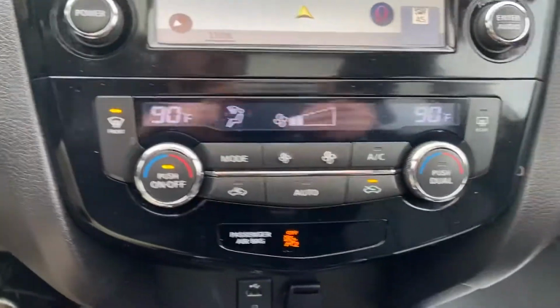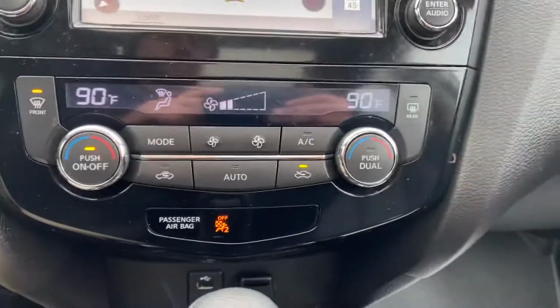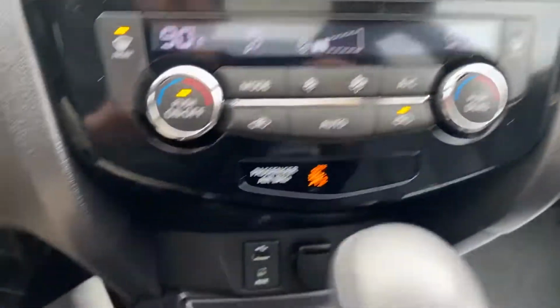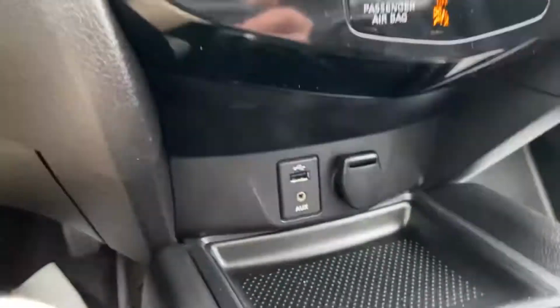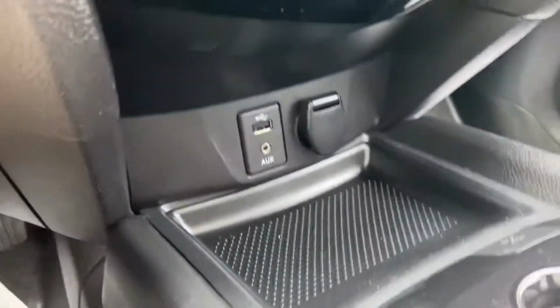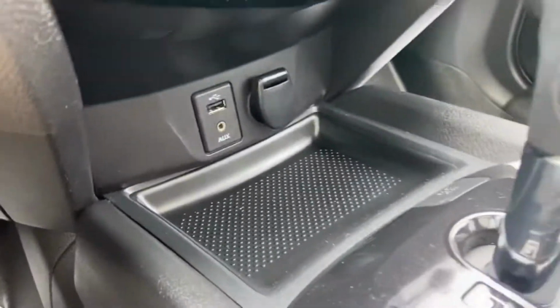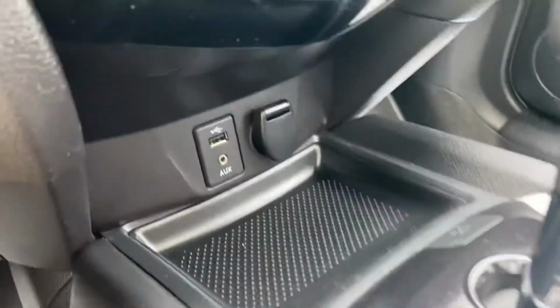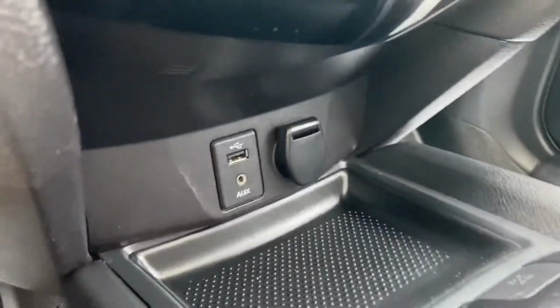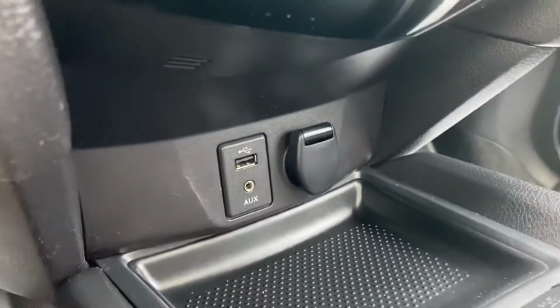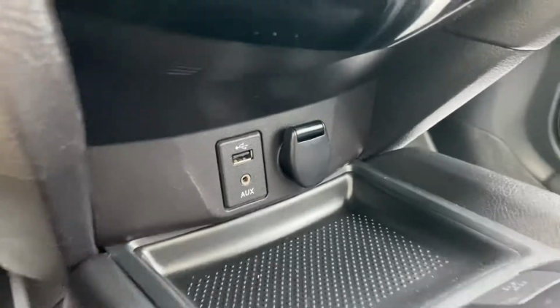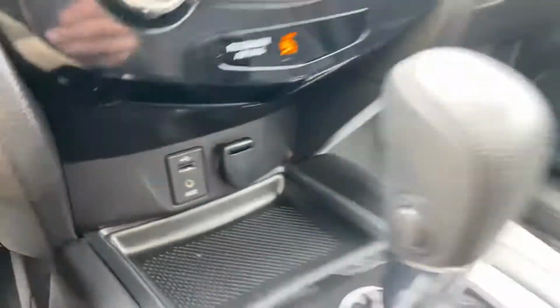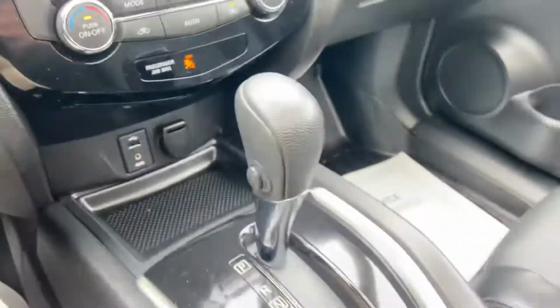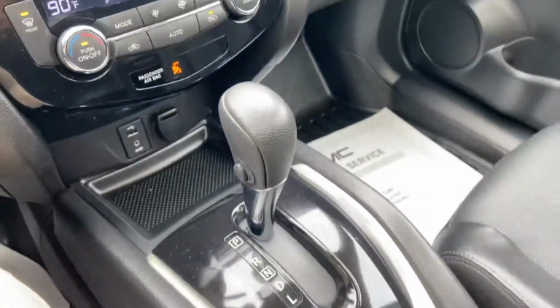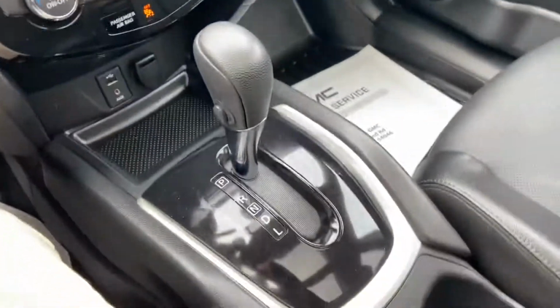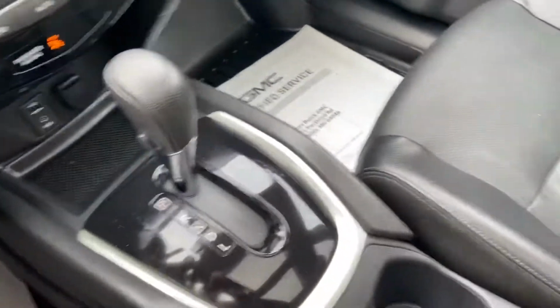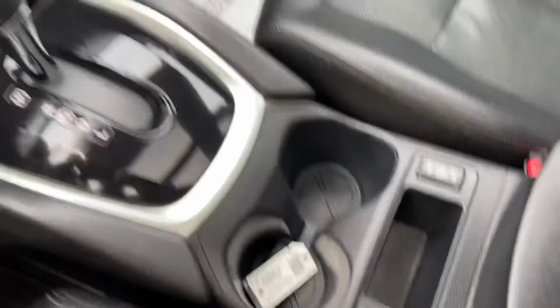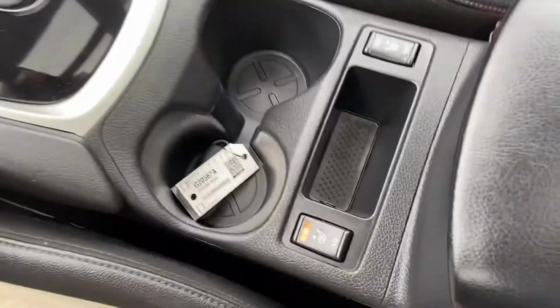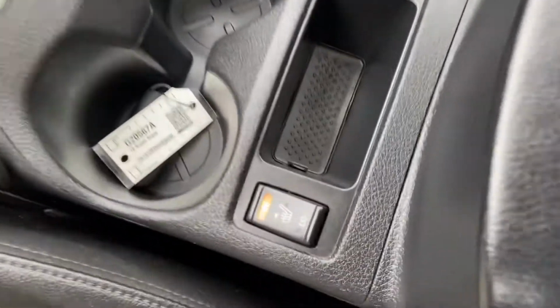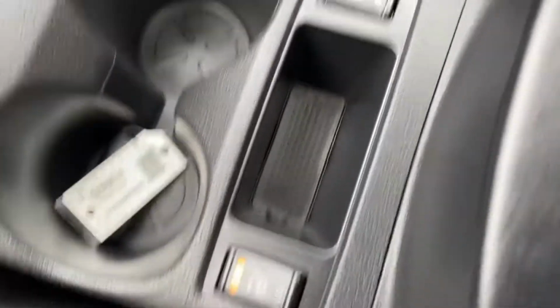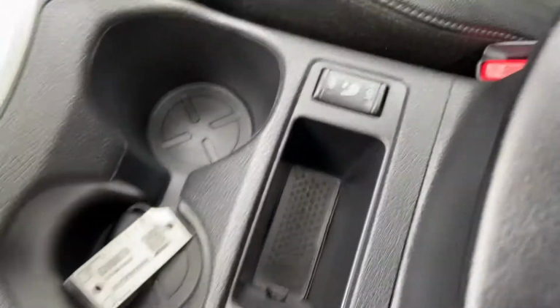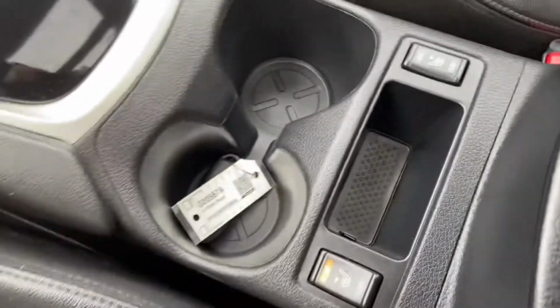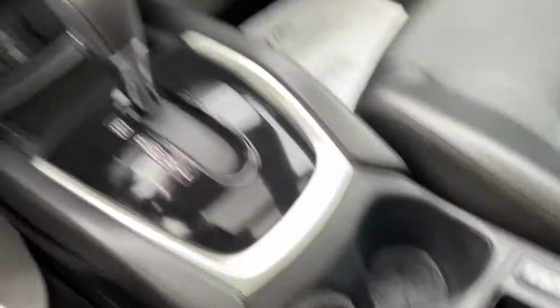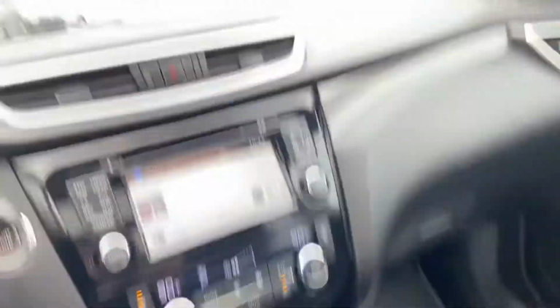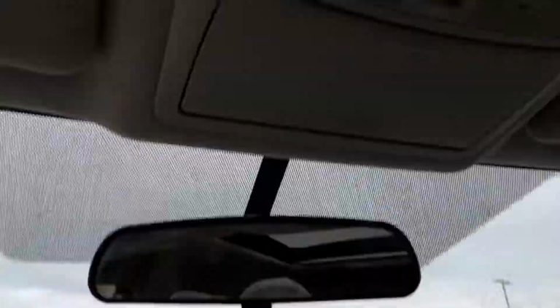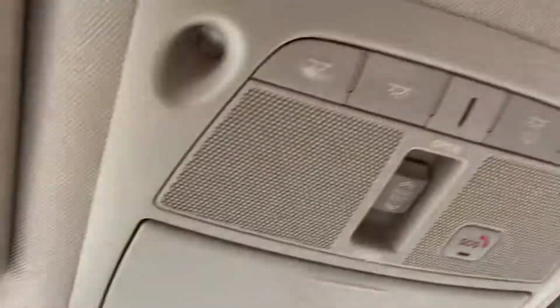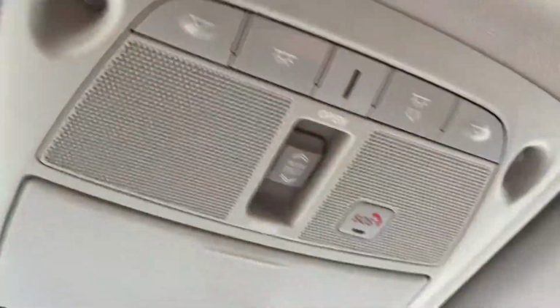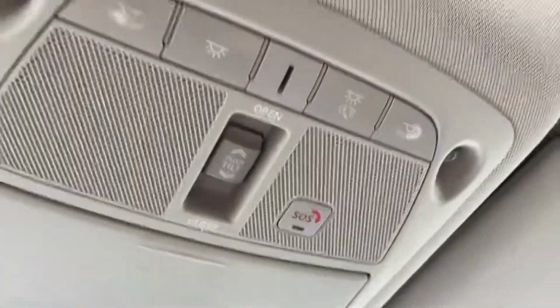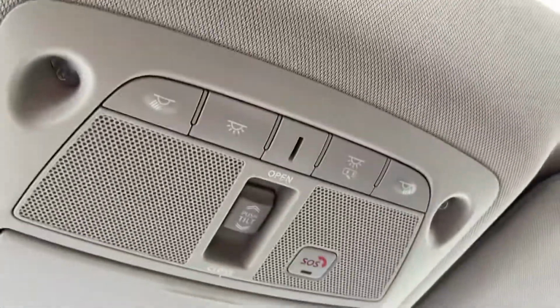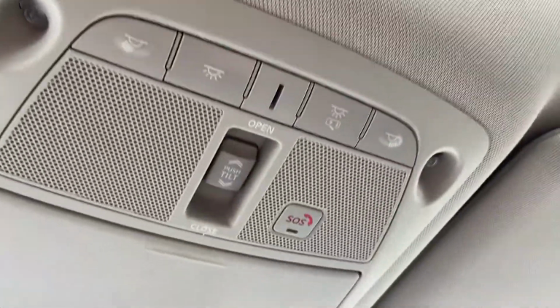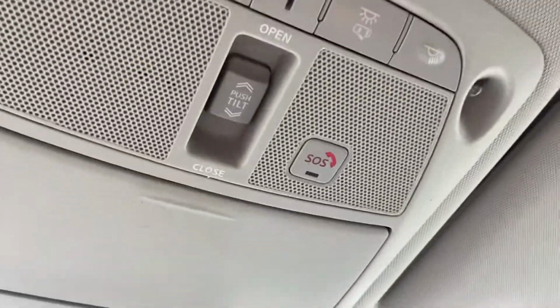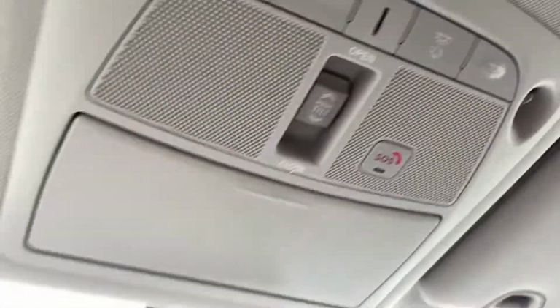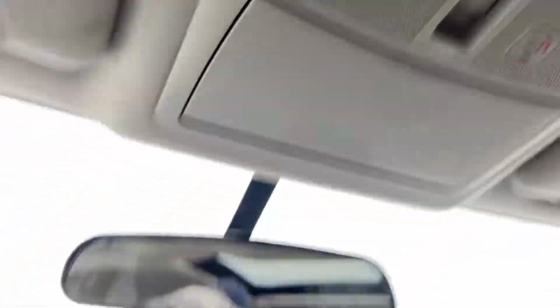Got your climate controls. Got a little storage cover here with some different ways to charge your various devices. Your shifter. You have heated front seats in this vehicle. You got some cup holders there. Right up here are the controls for your interior lighting as well as your power sunroof.